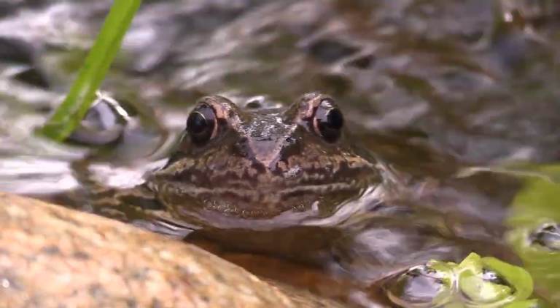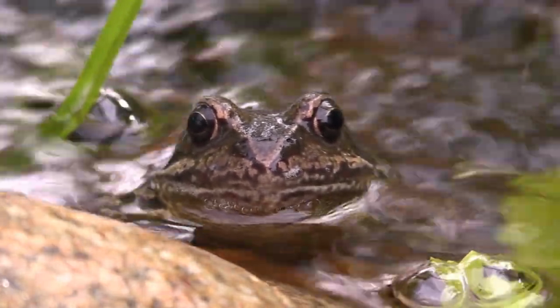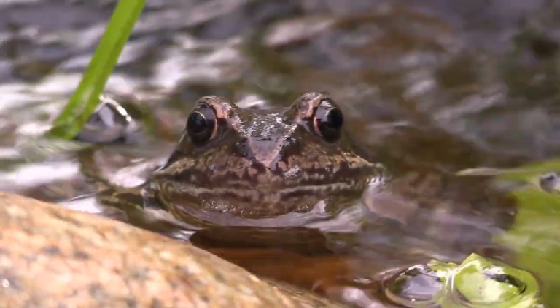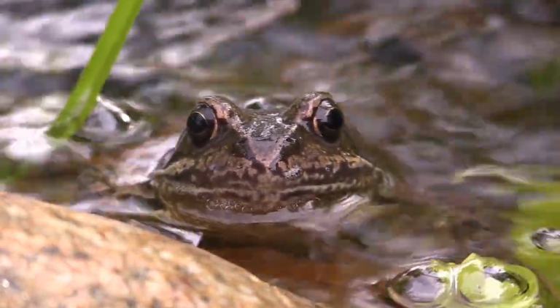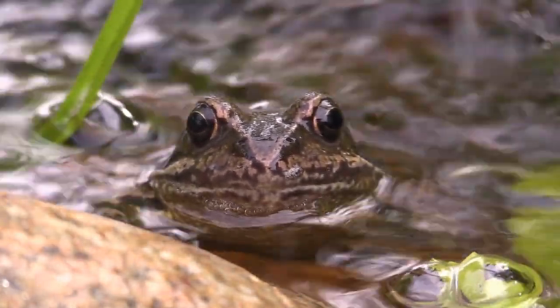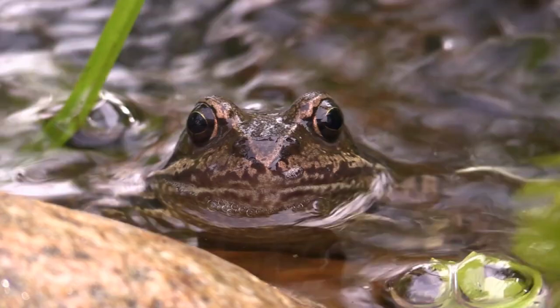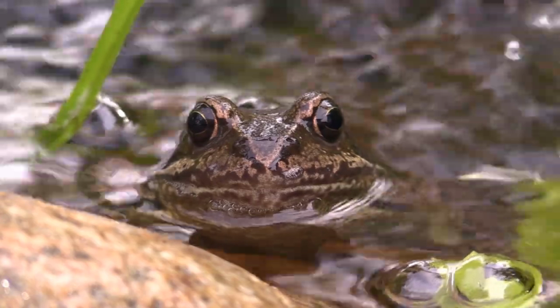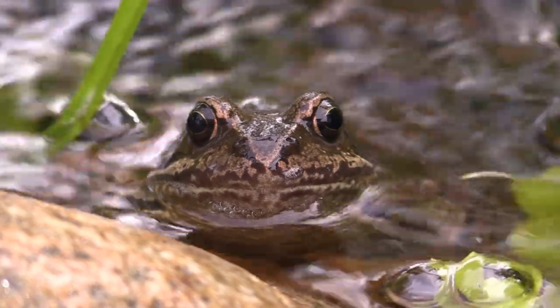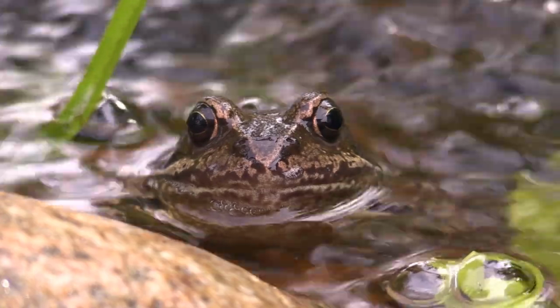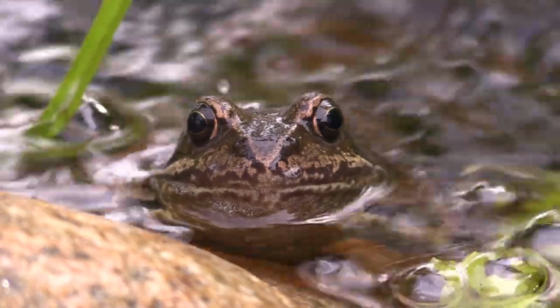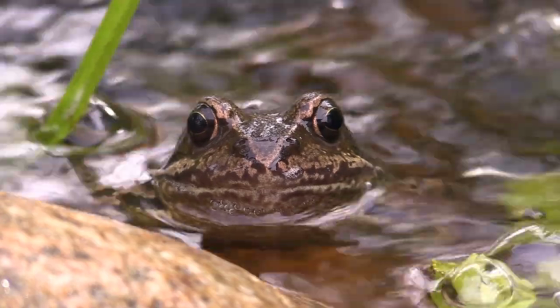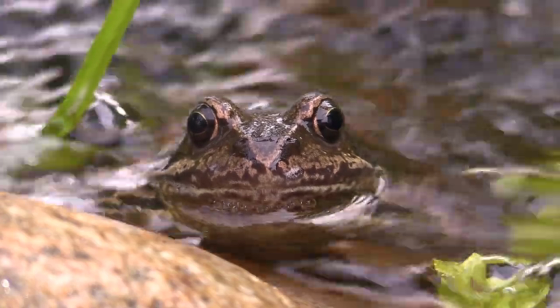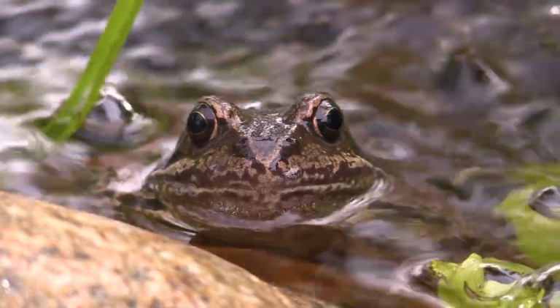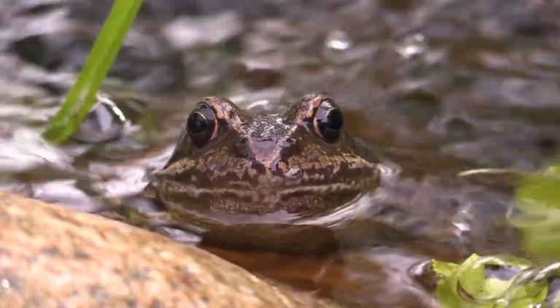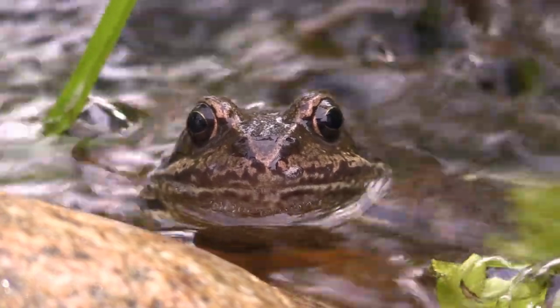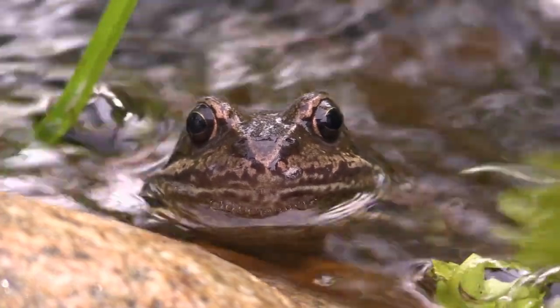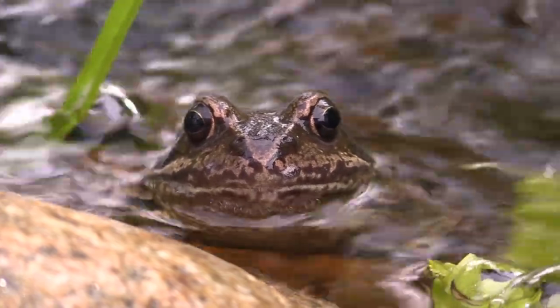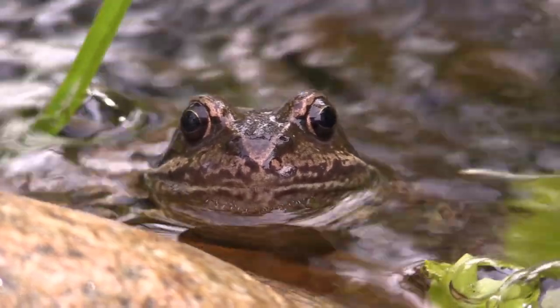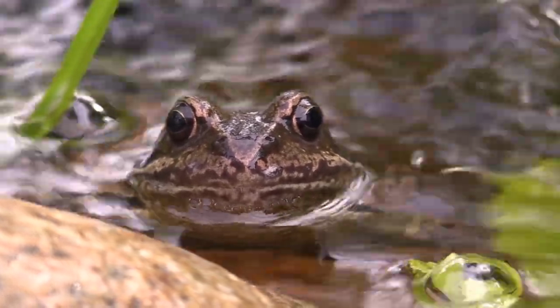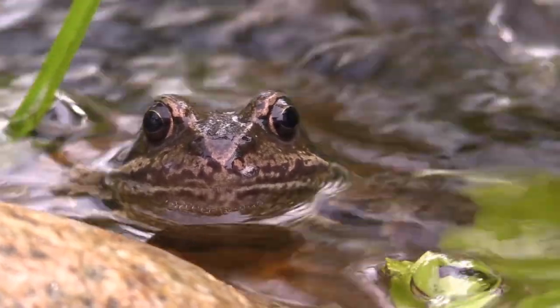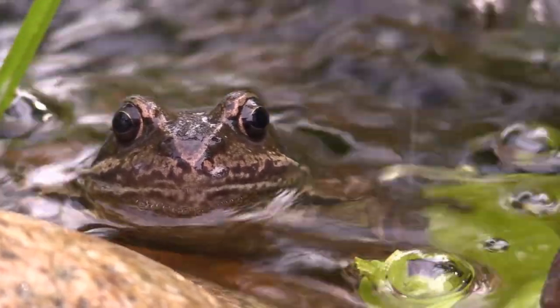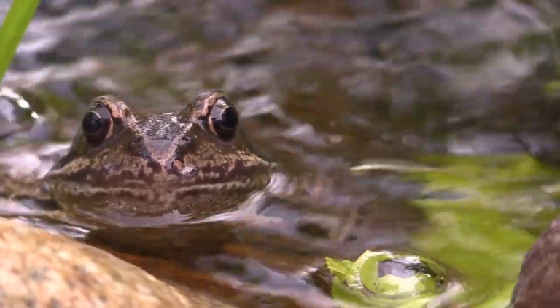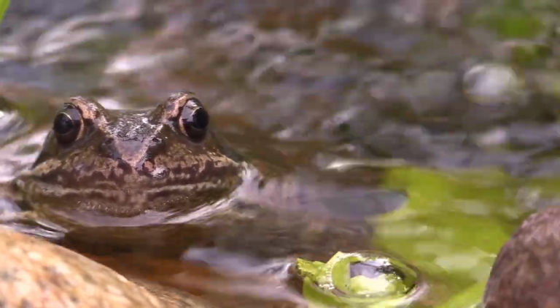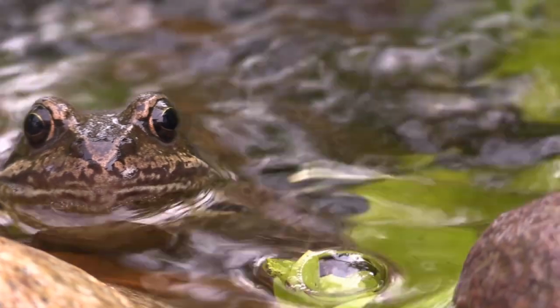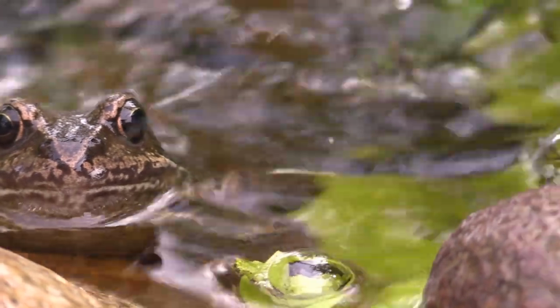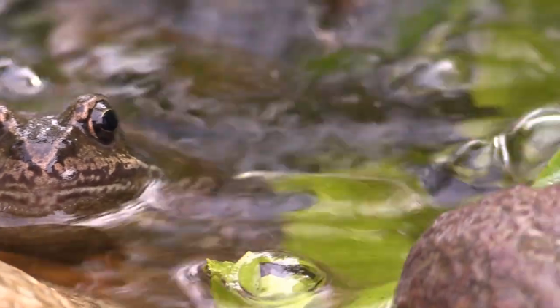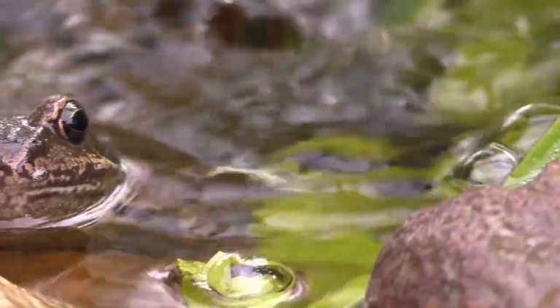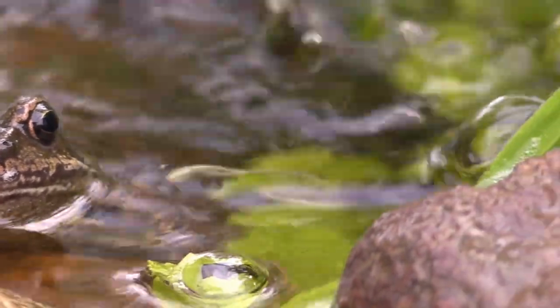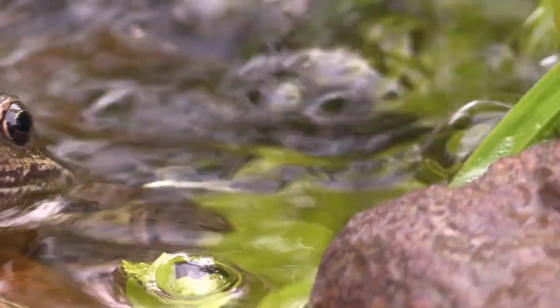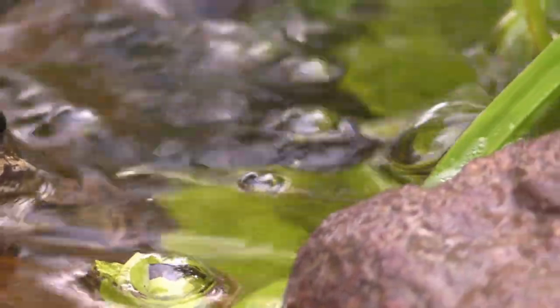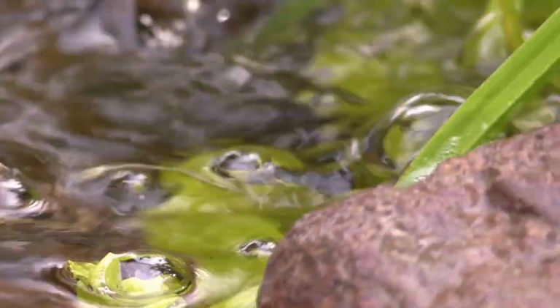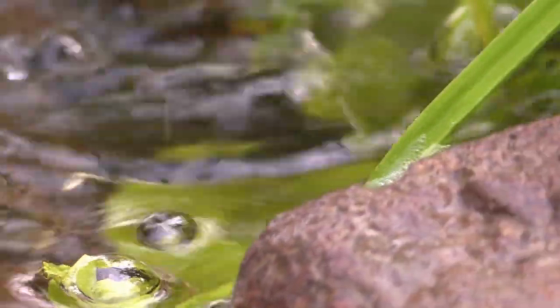Fact number four: These frogs are relatively small, typically measuring between 1.5 to 3 inches in length. Females are usually larger than males.